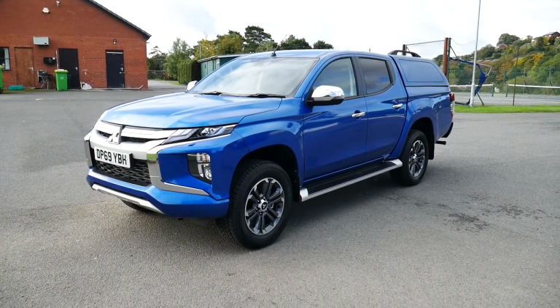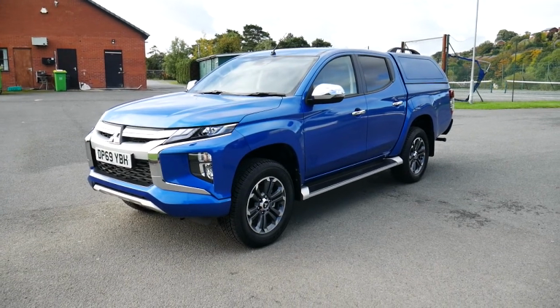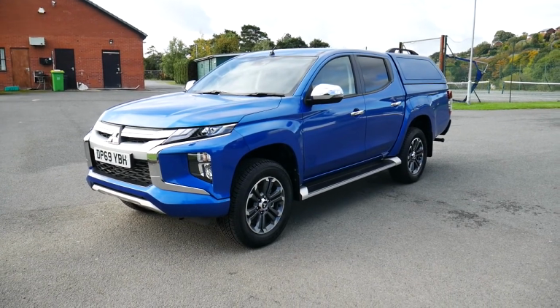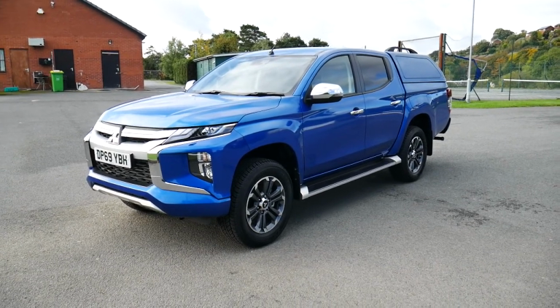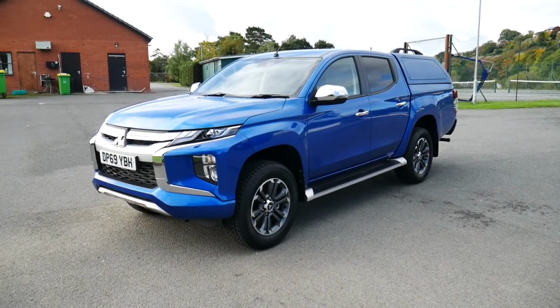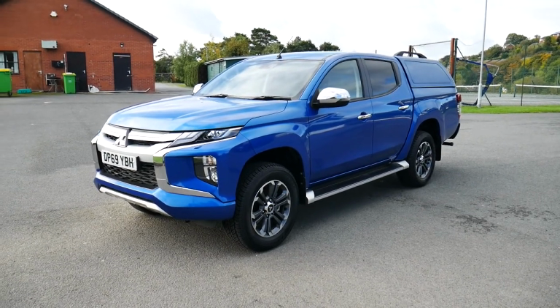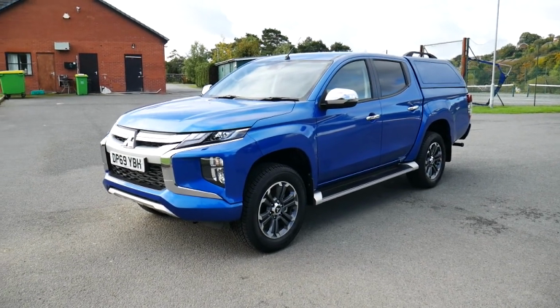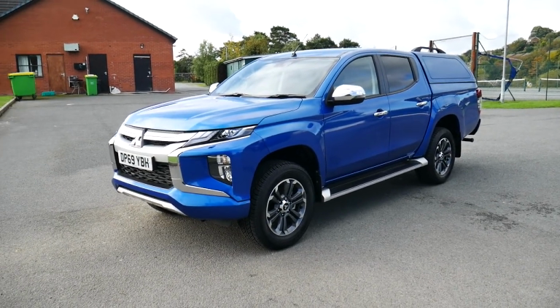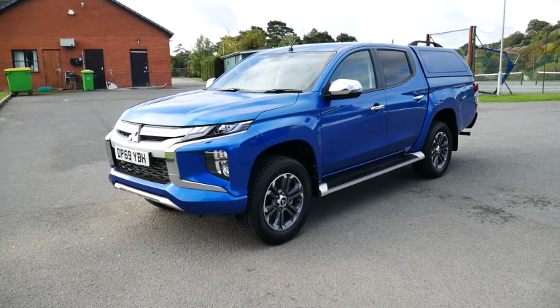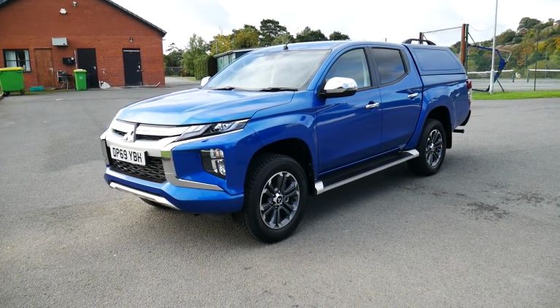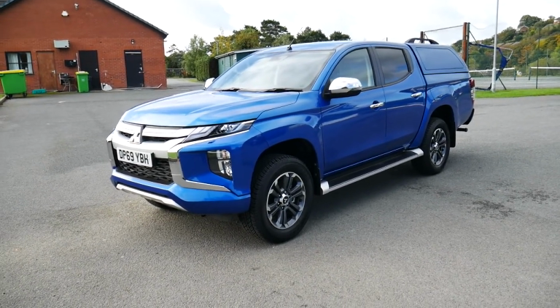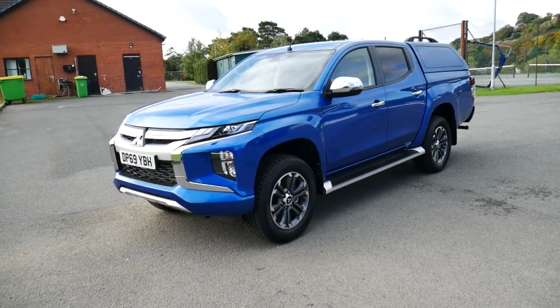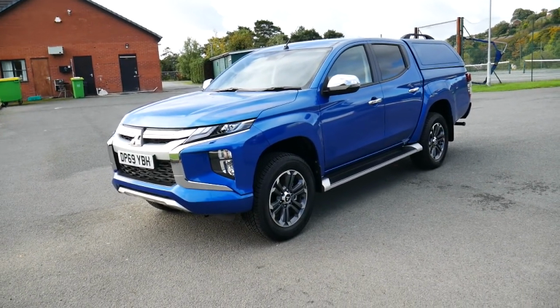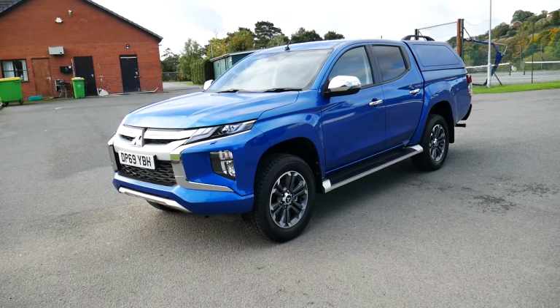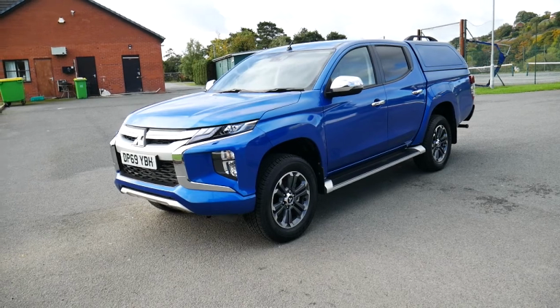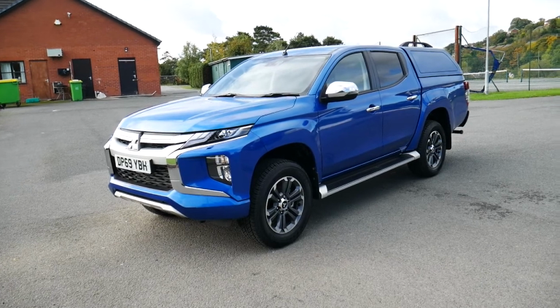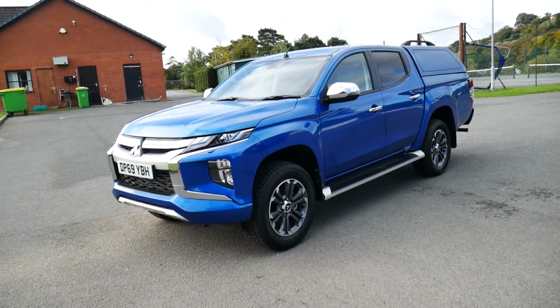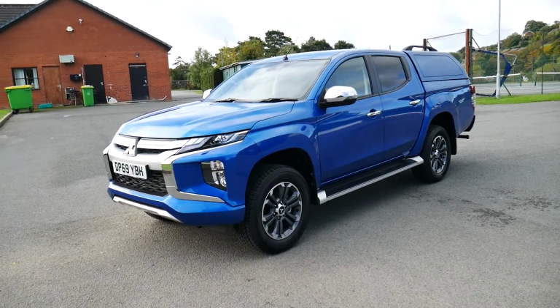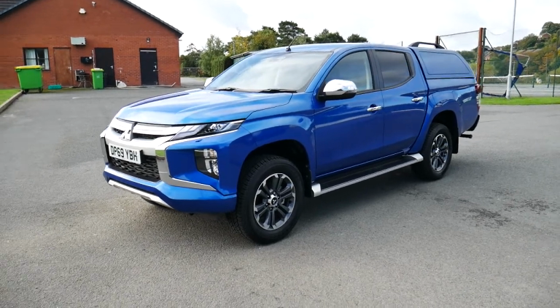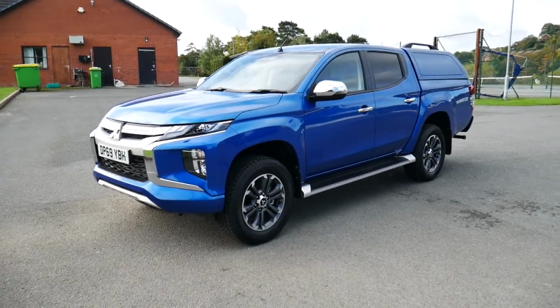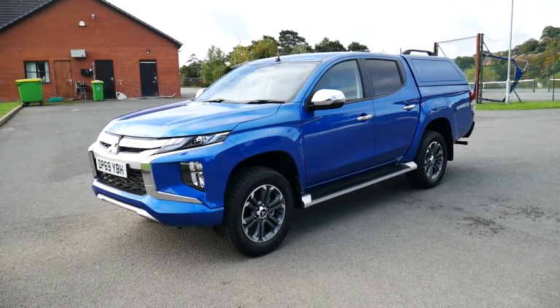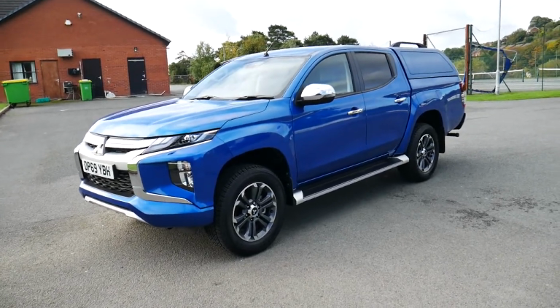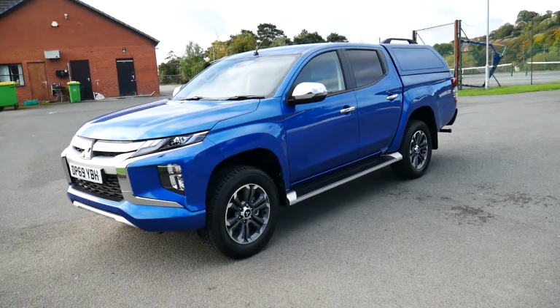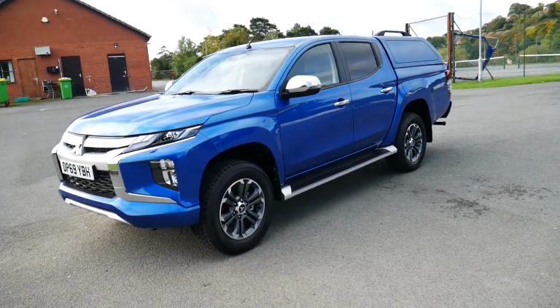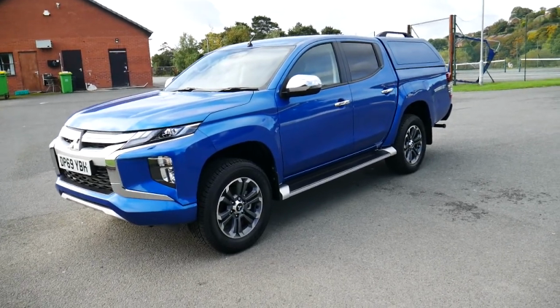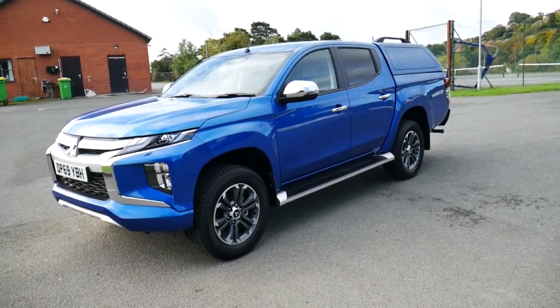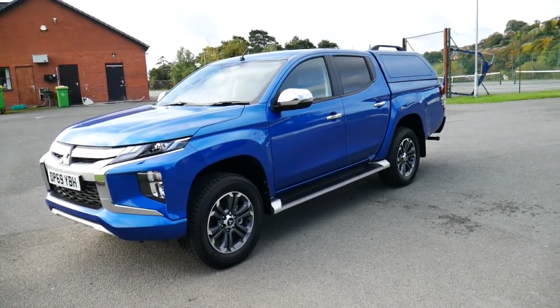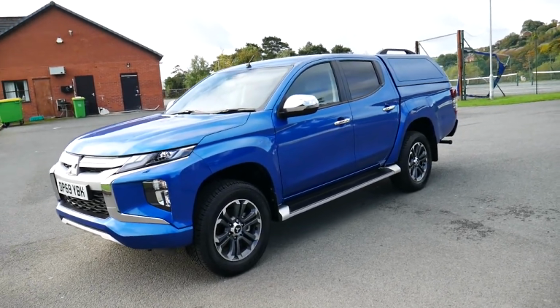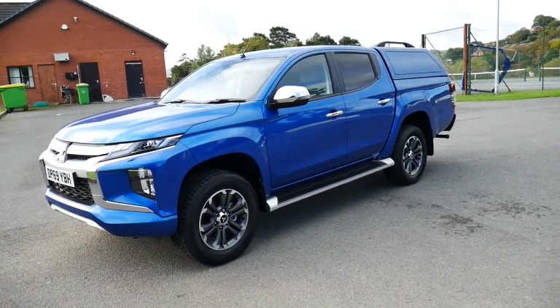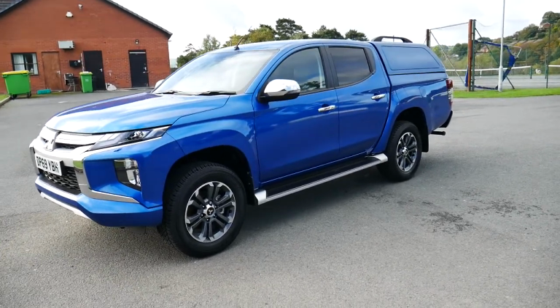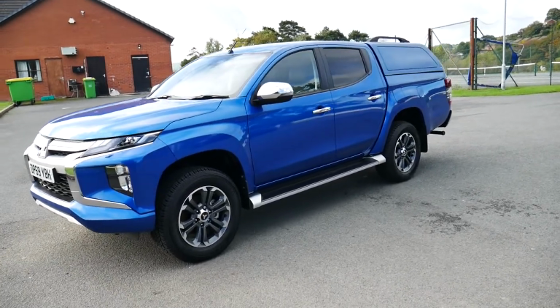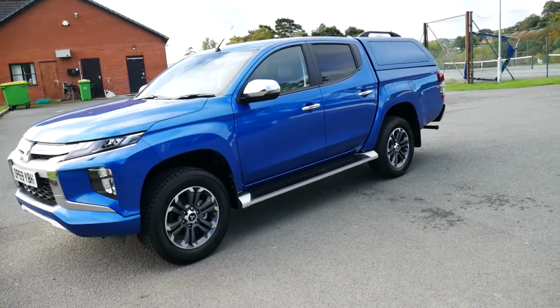Hello and welcome to Cheeky Hughes in Newtown. Today we're going to be taking a look around this blue 69 plated Mitsubishi L200 Series 6 Barbarian.